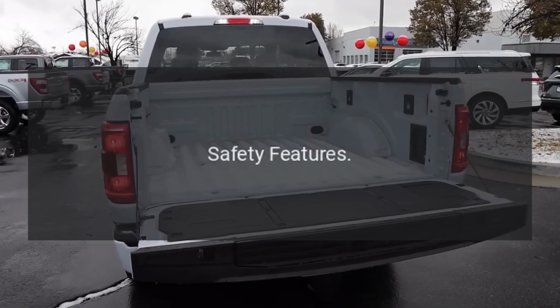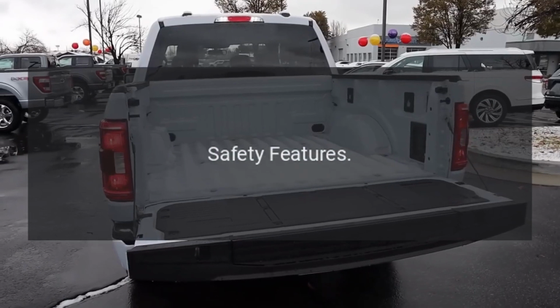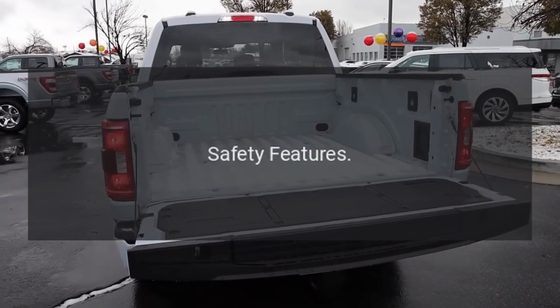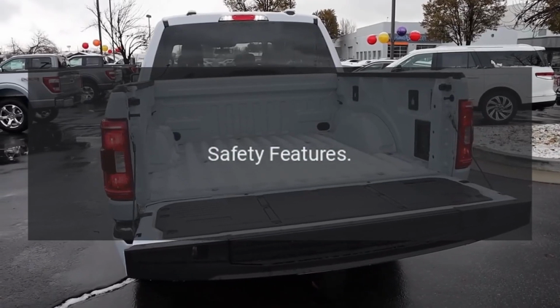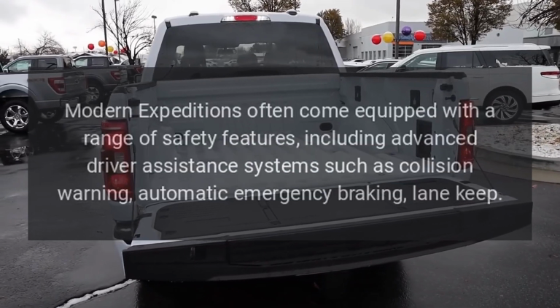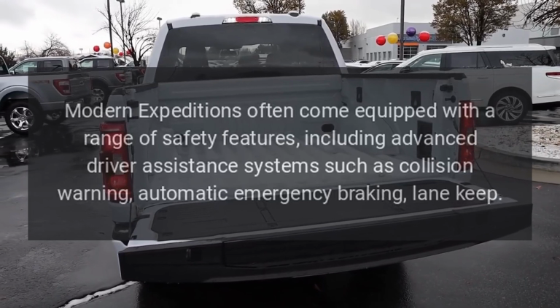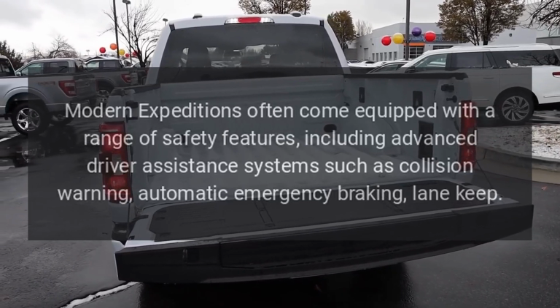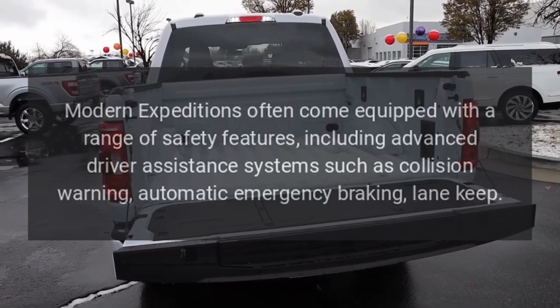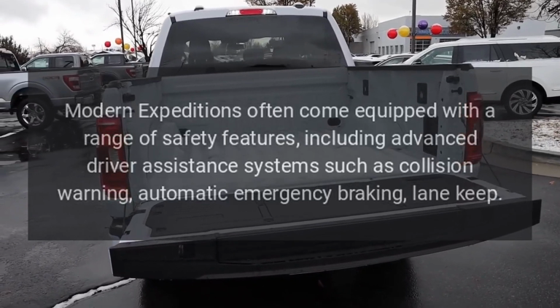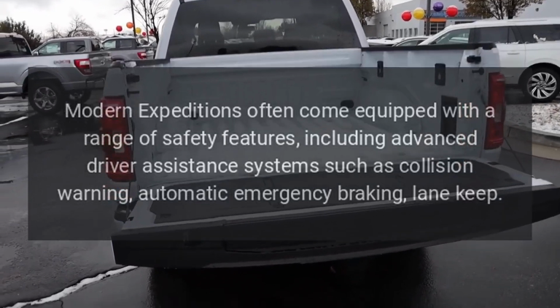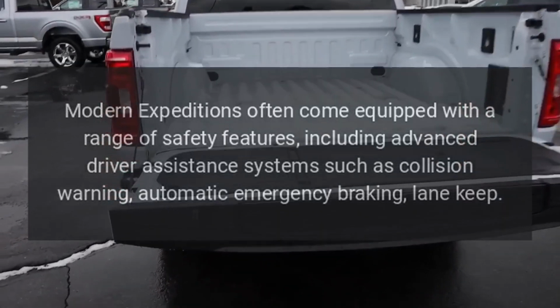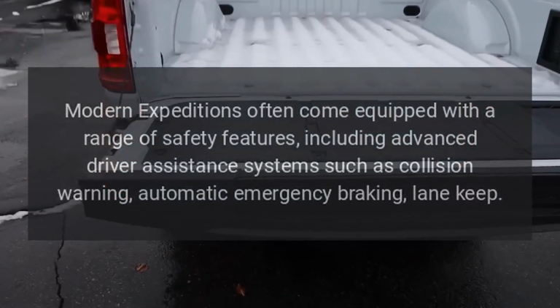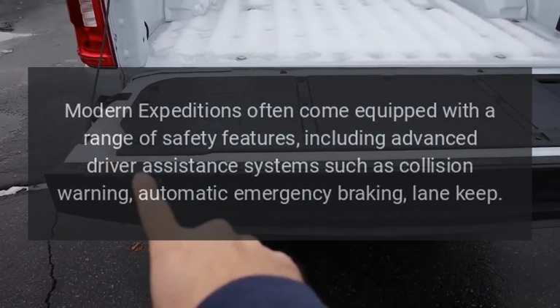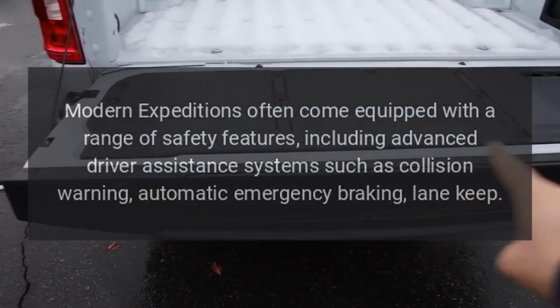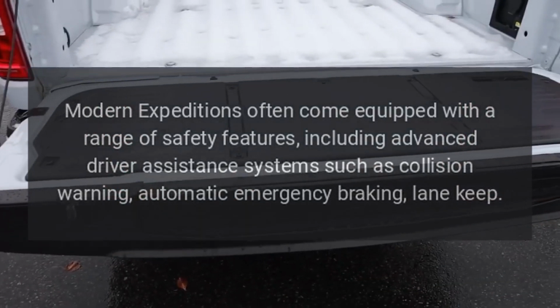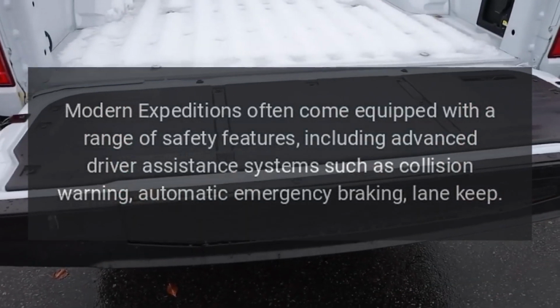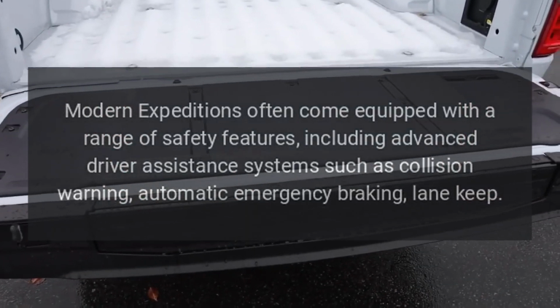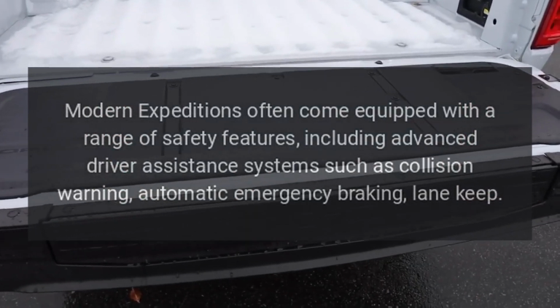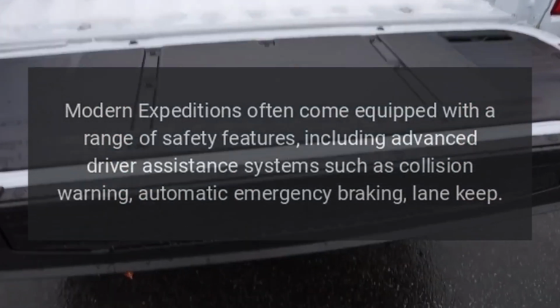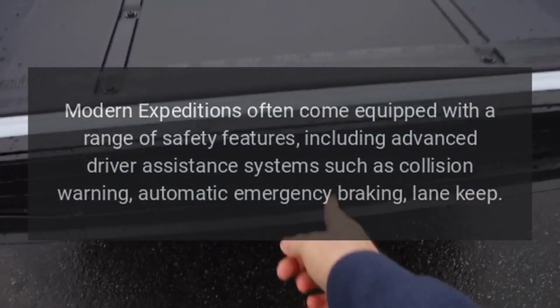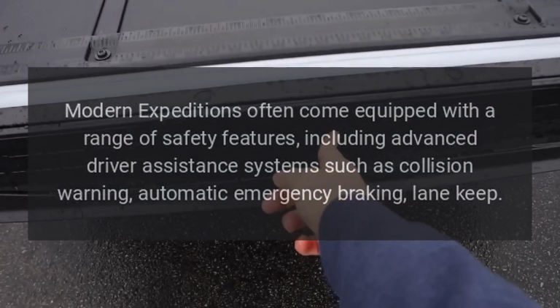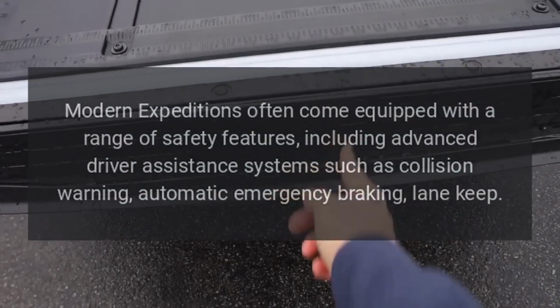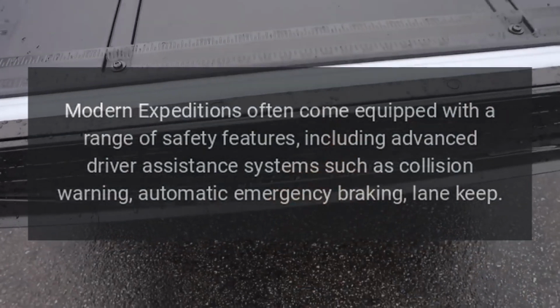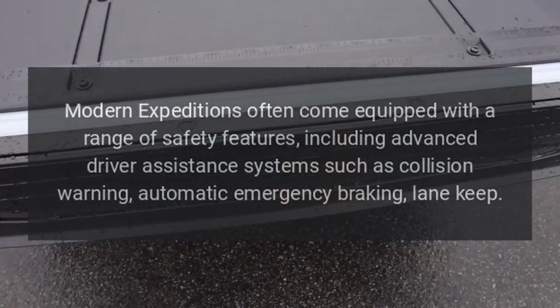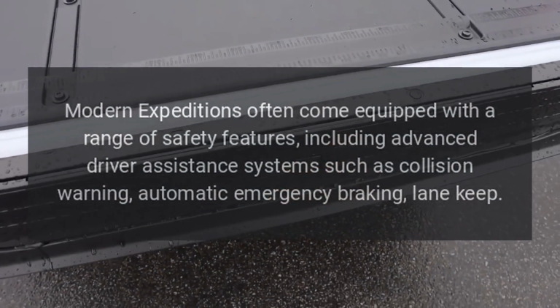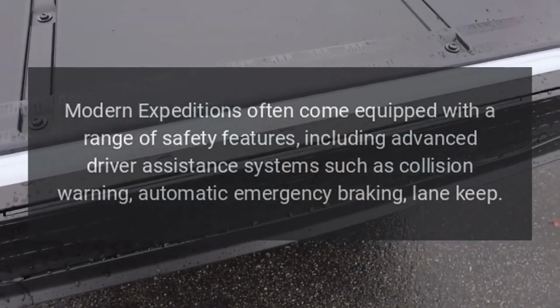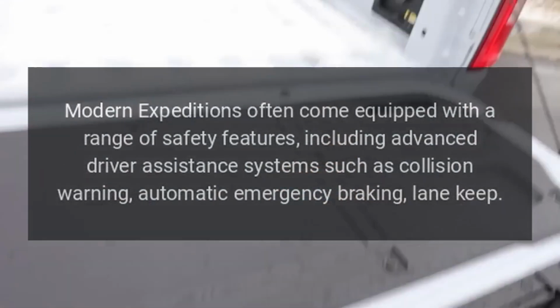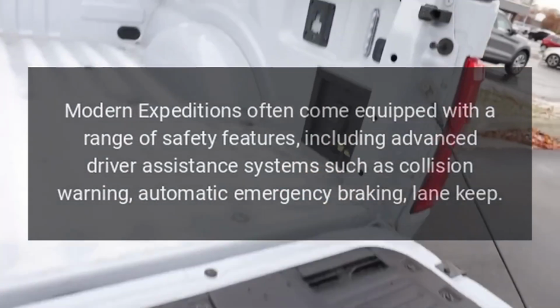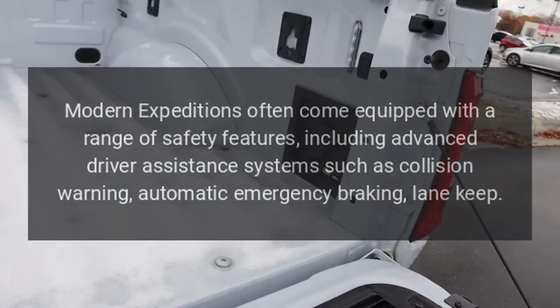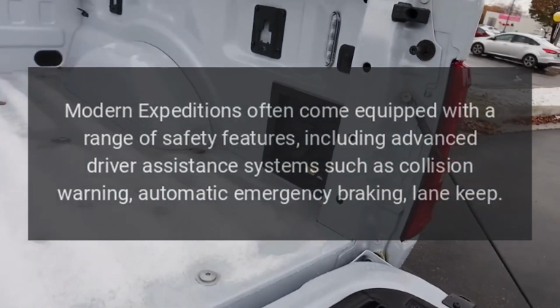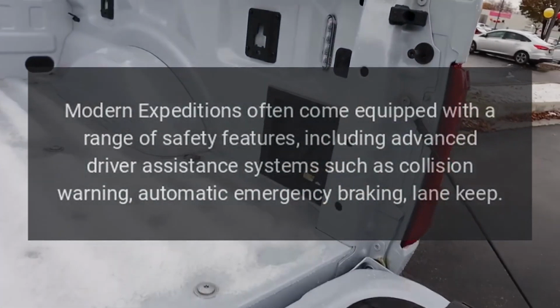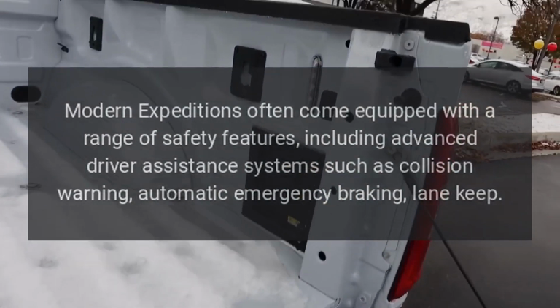Safety Features: Modern Expeditions often come equipped with a range of safety features, including advanced driver assistance systems such as collision warning, automatic emergency braking, and lane keep.